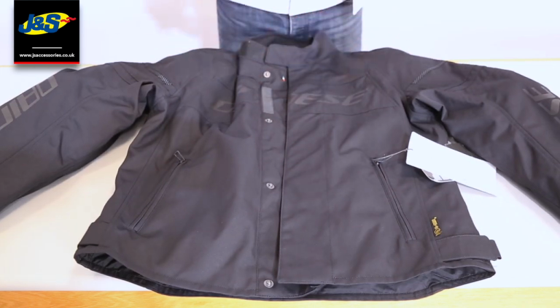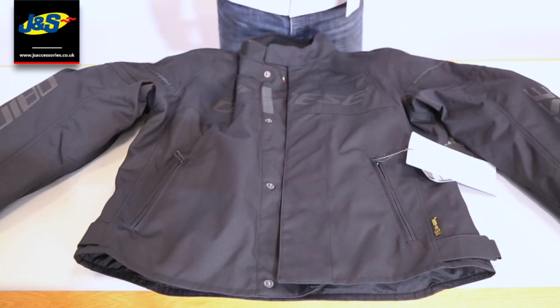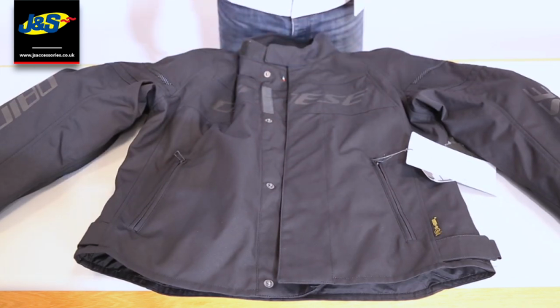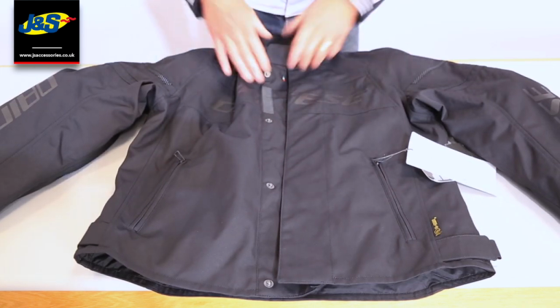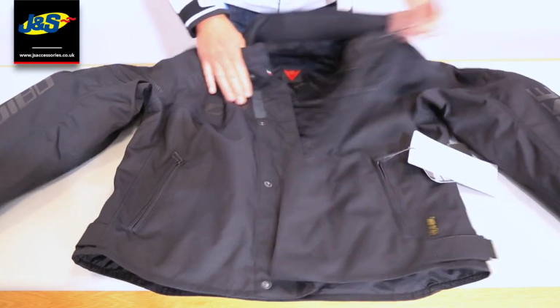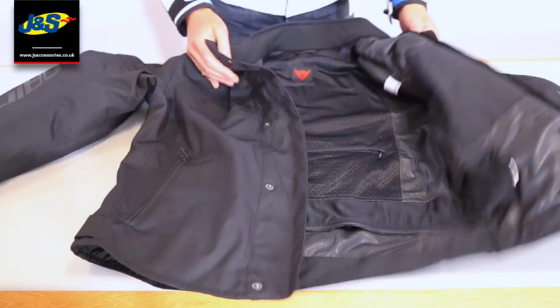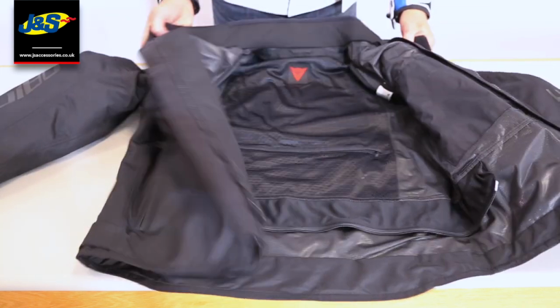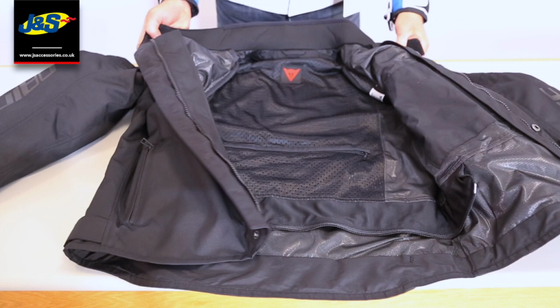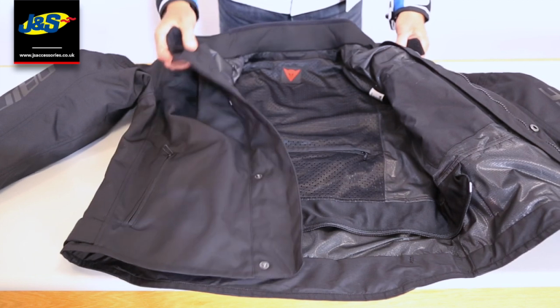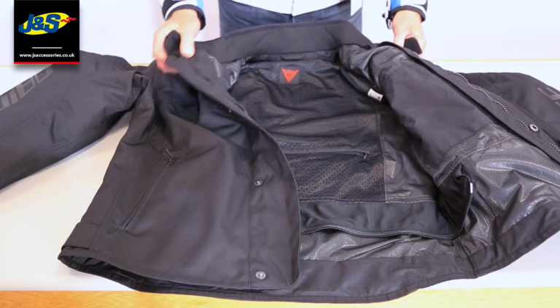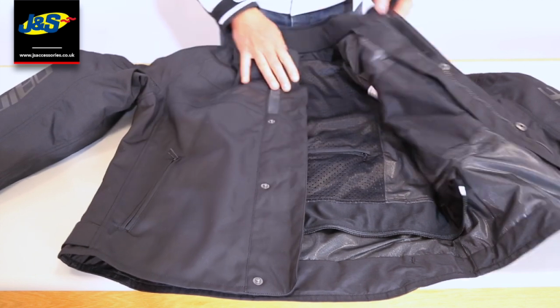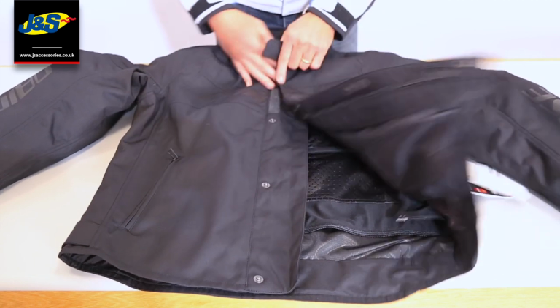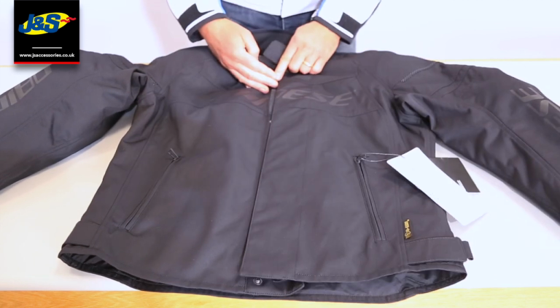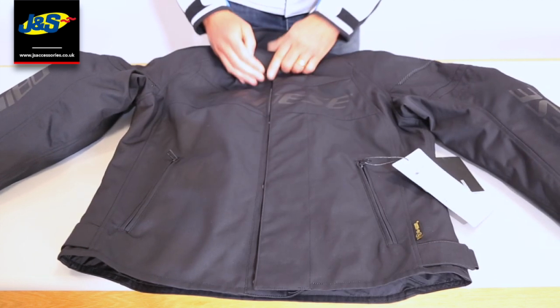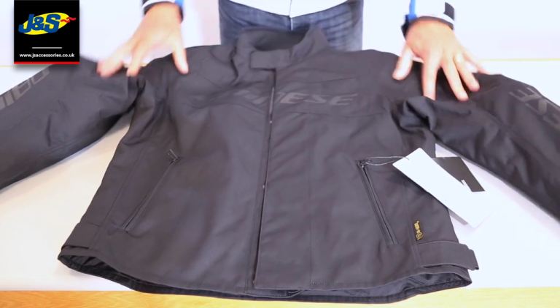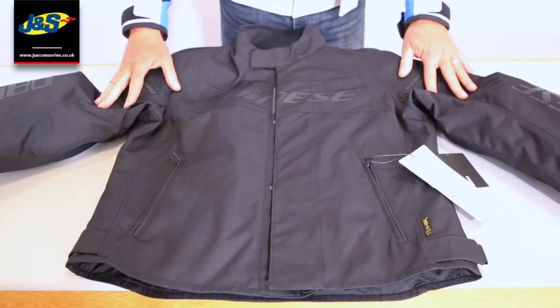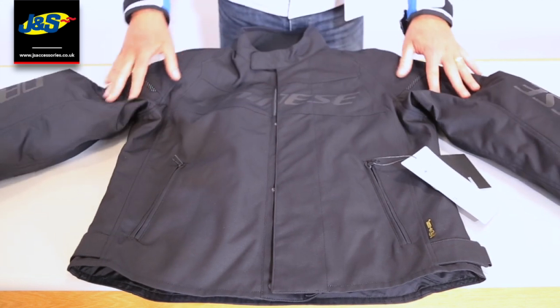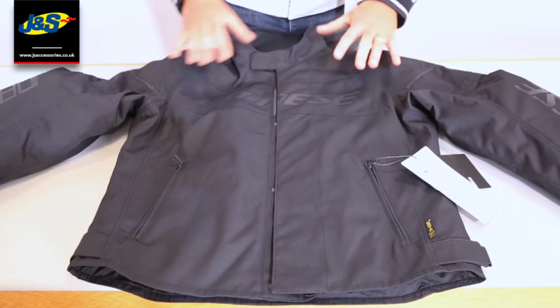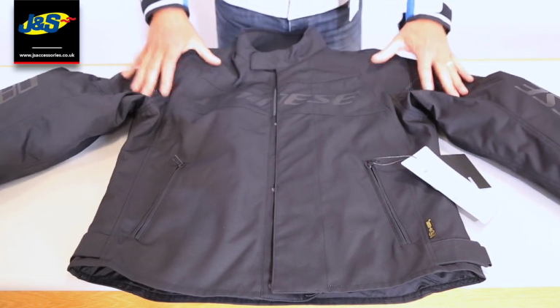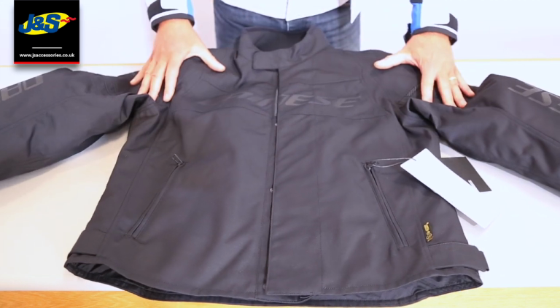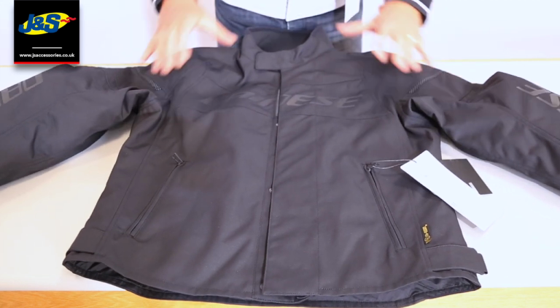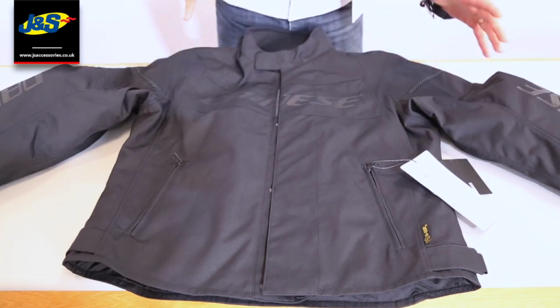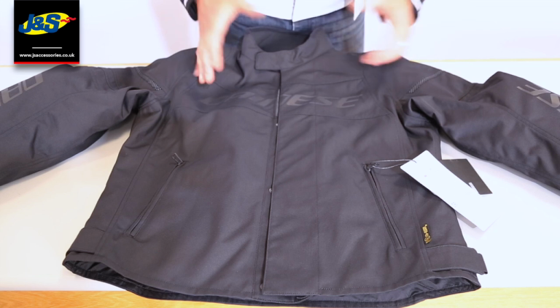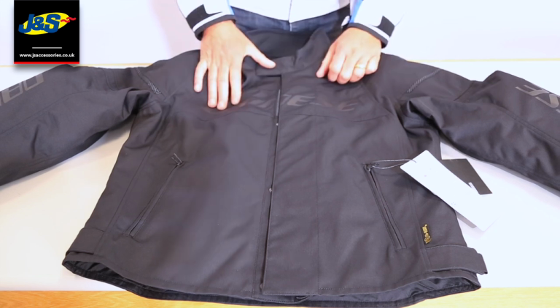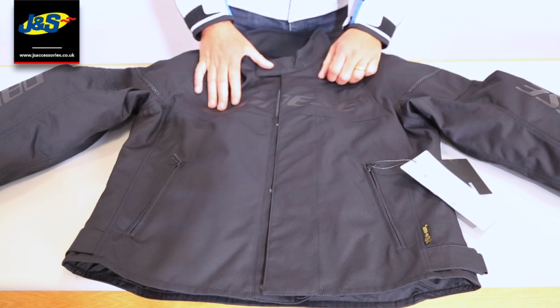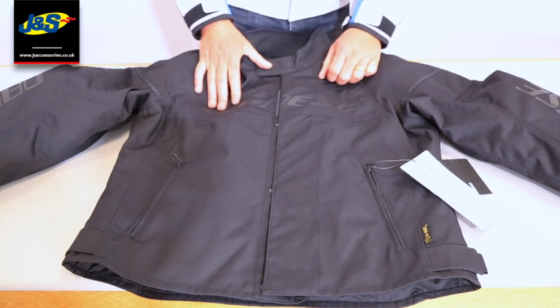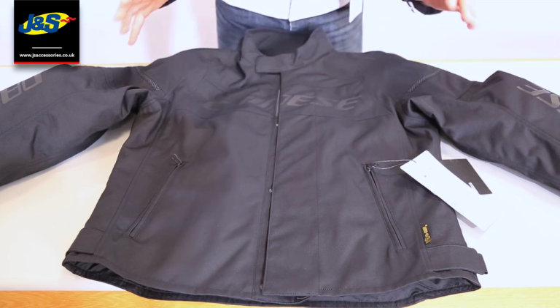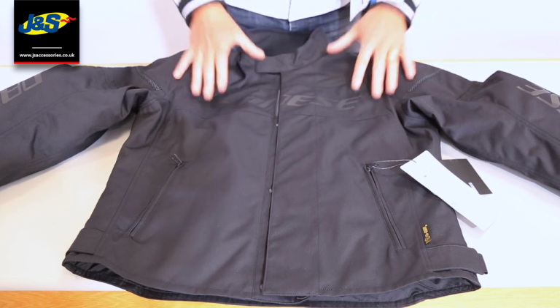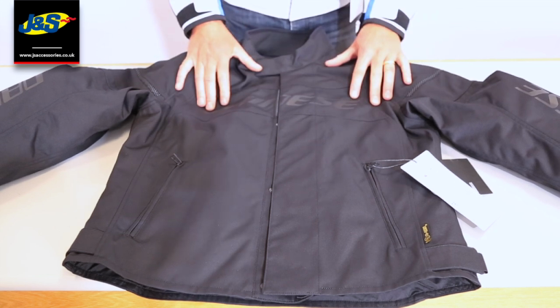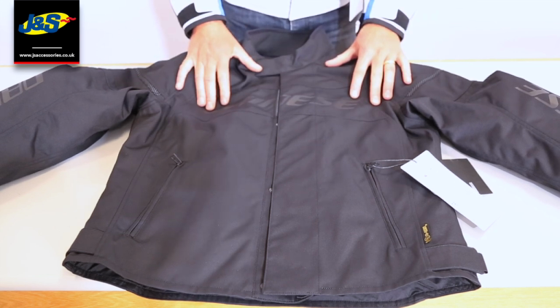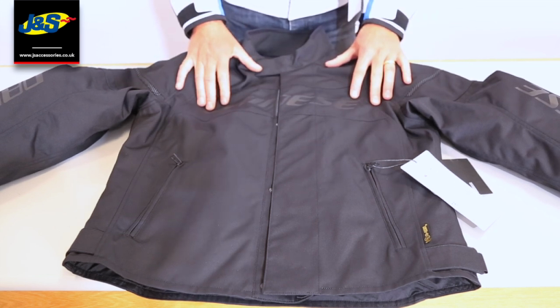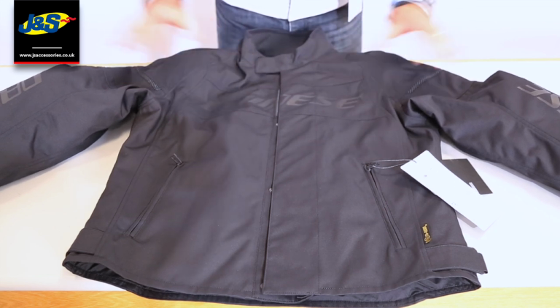It's not a heavy, bulky jacket. It doesn't have a thermal liner, so it's great for warmer weather, but if you get caught out in the rain, you don't need to worry about it.